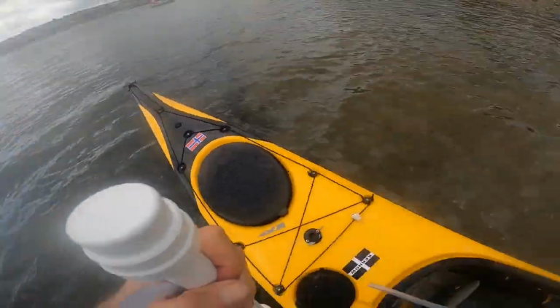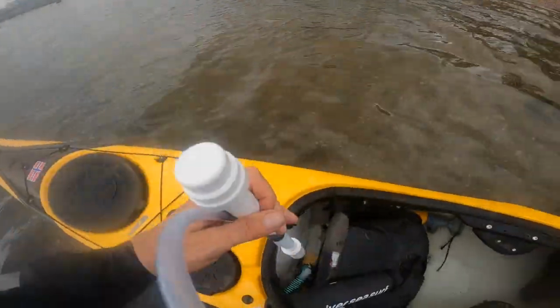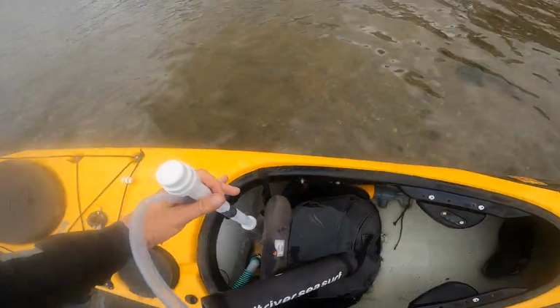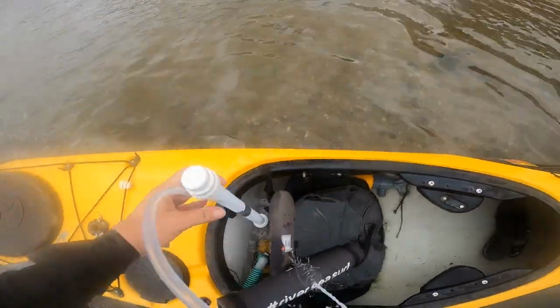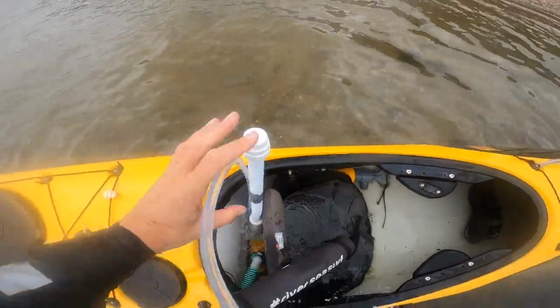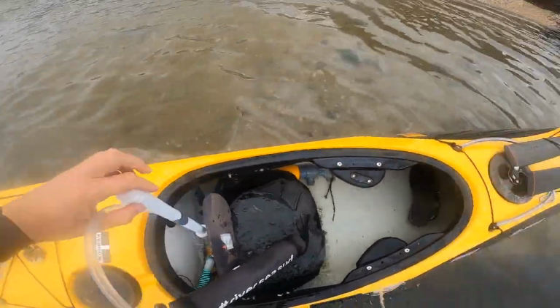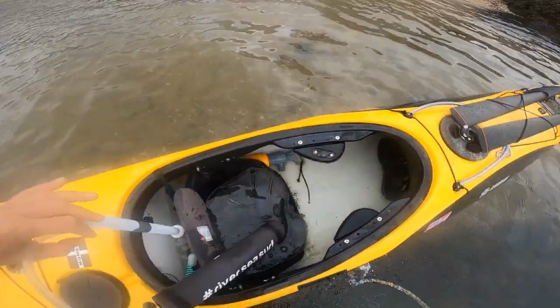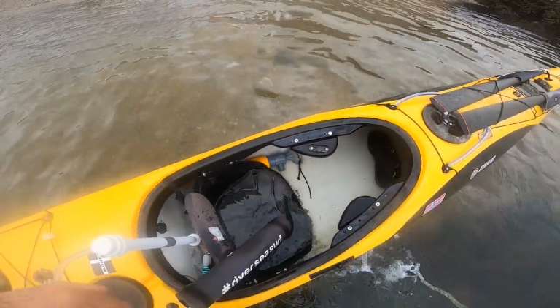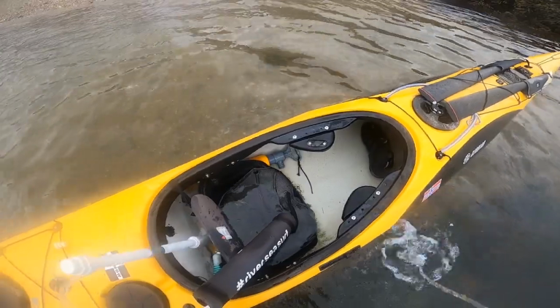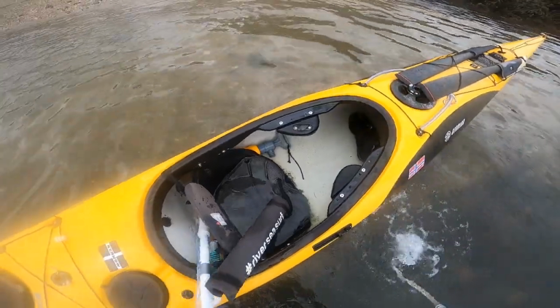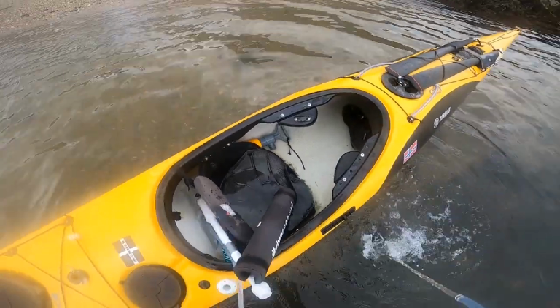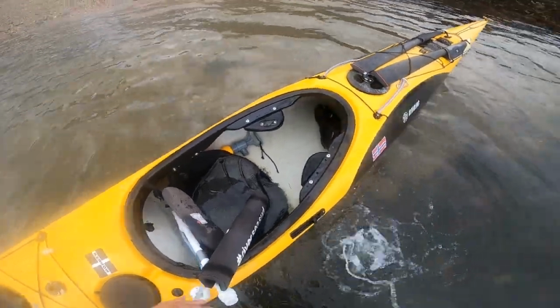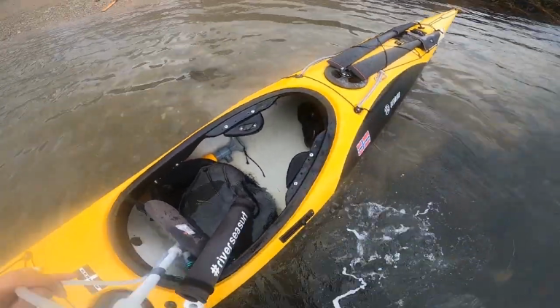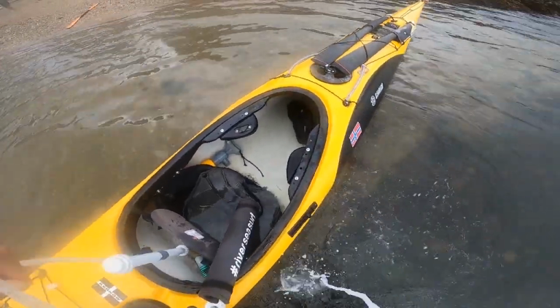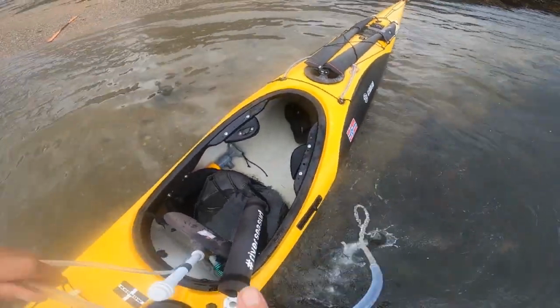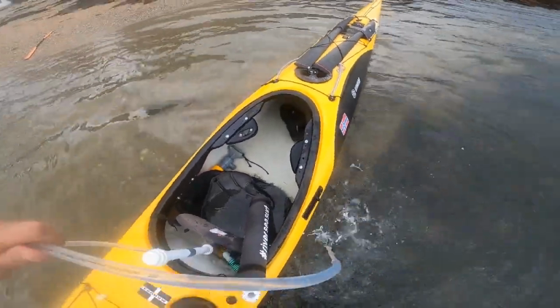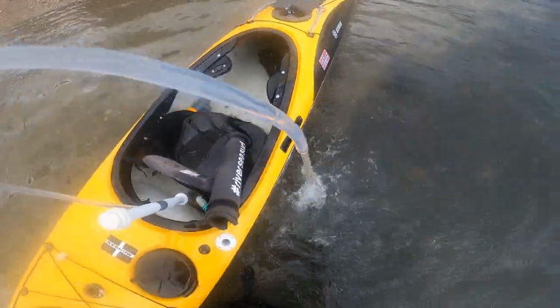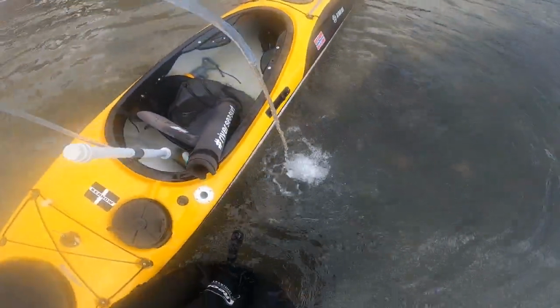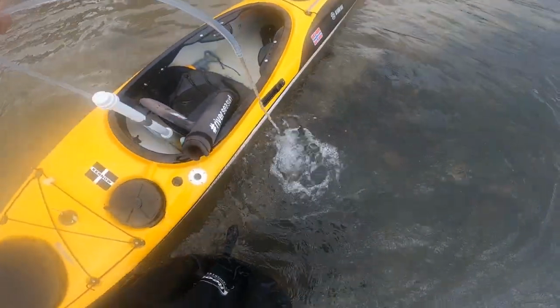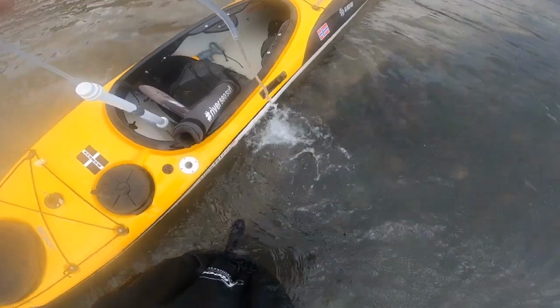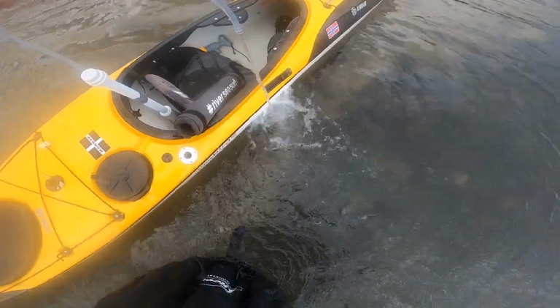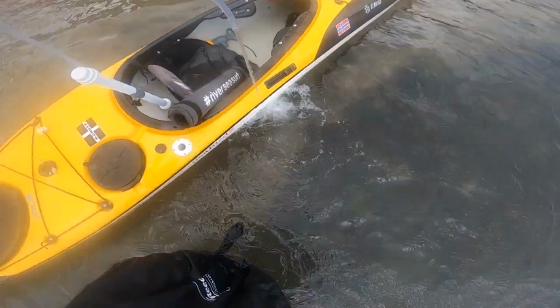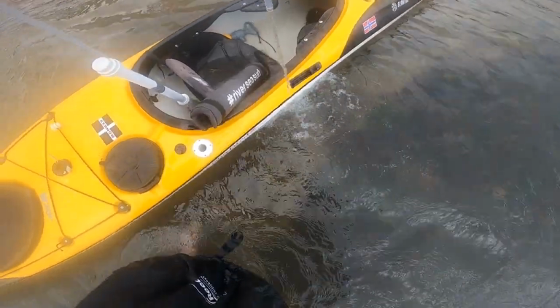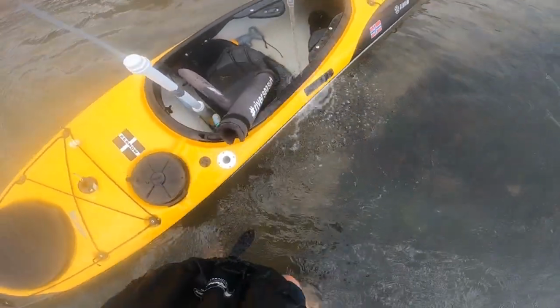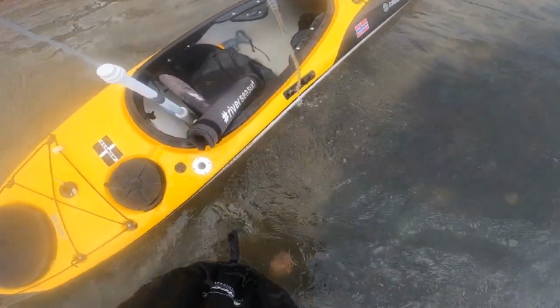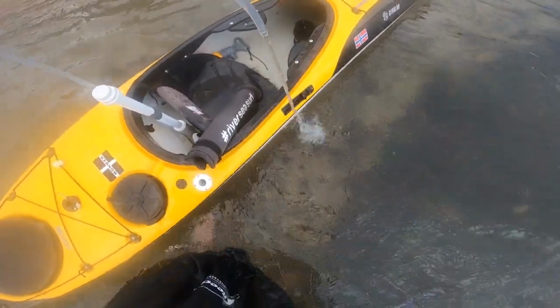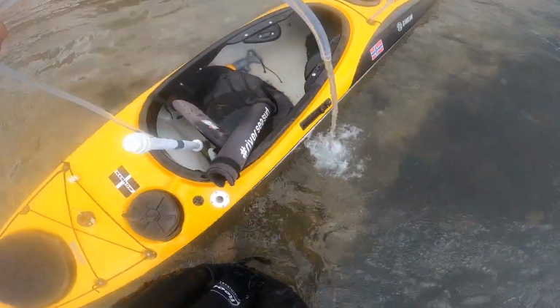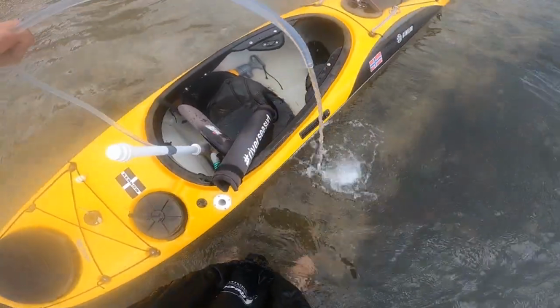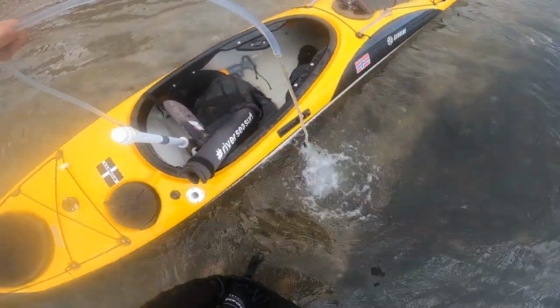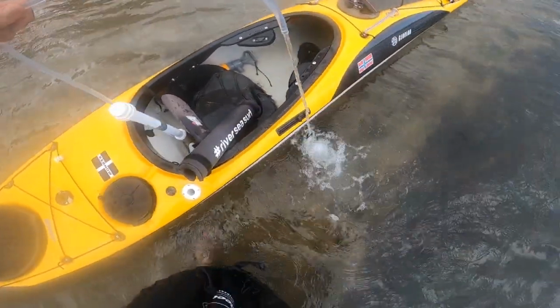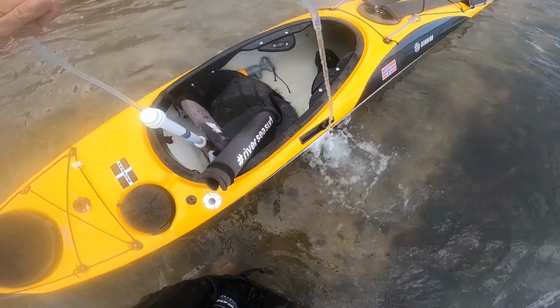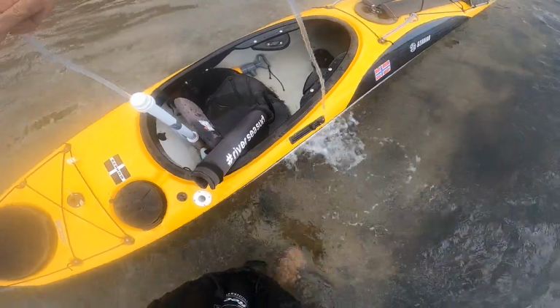This is the handheld electric bilge pump that I've just built. I showed you how it was used earlier. You can use it on your own boat, you can pass it to someone else, you can take it on a trip, and I'm going to show you how to build it.